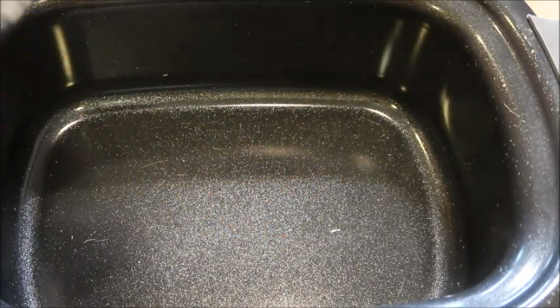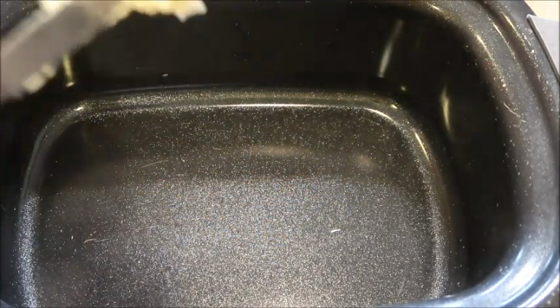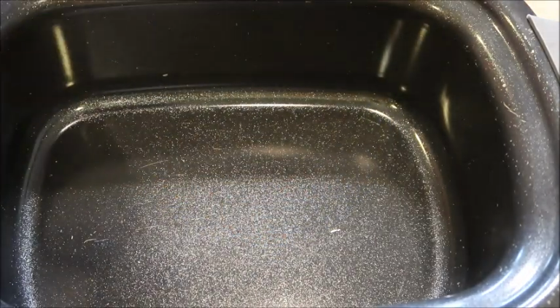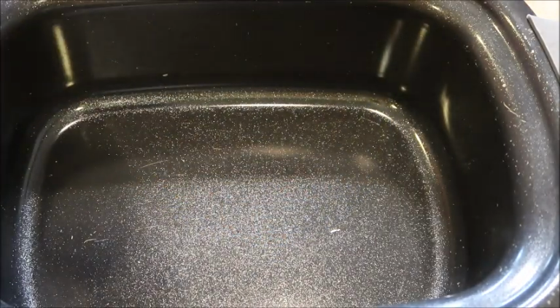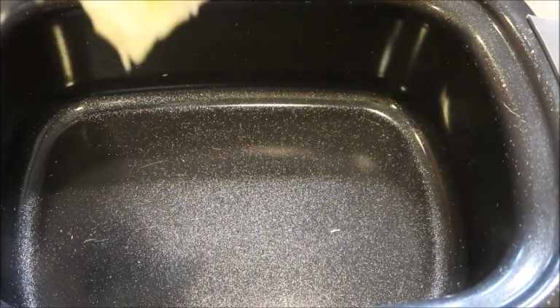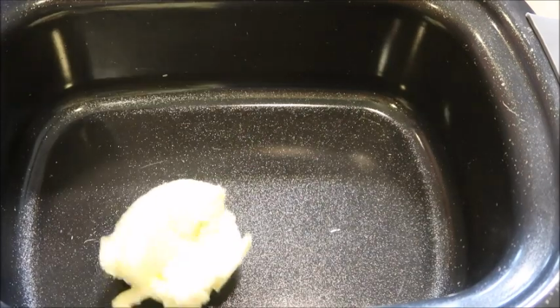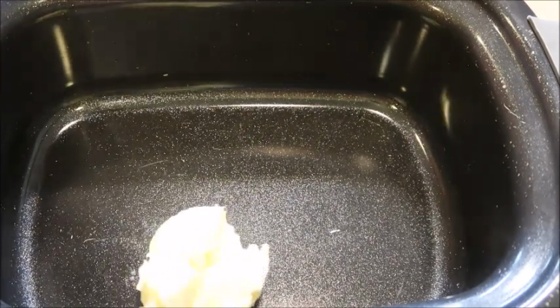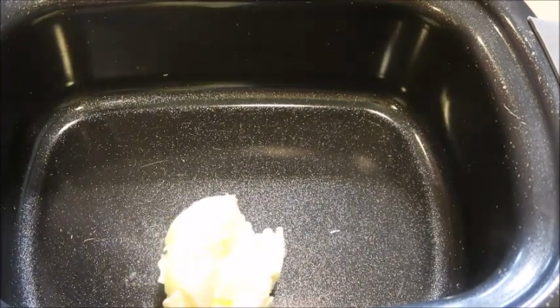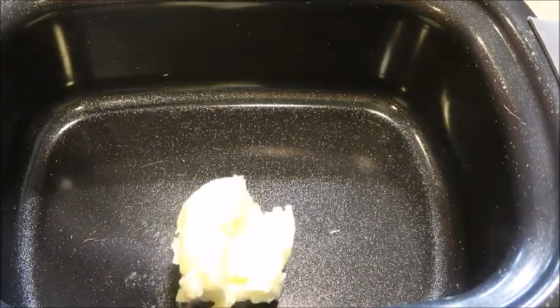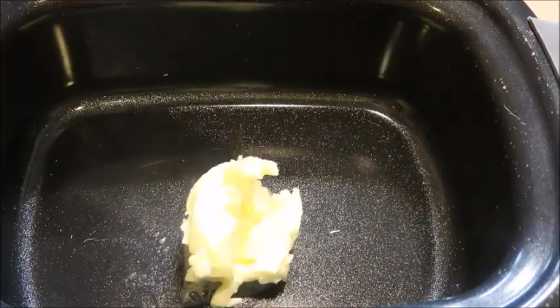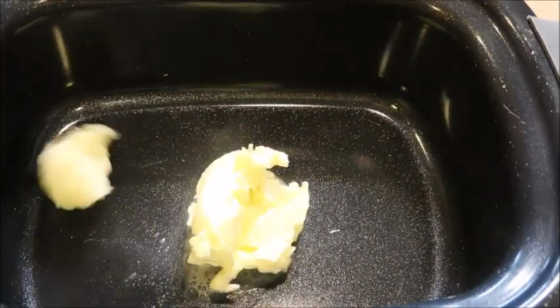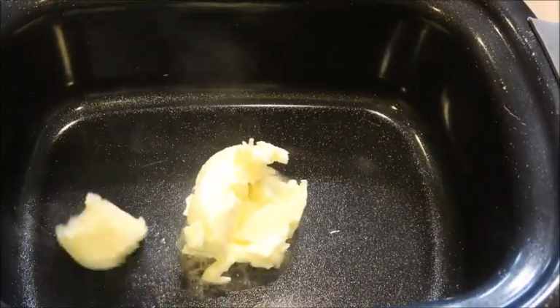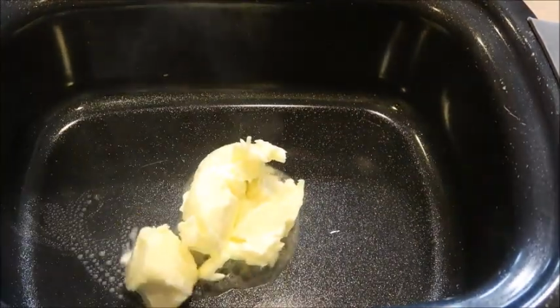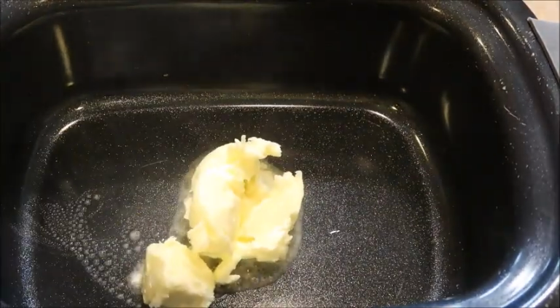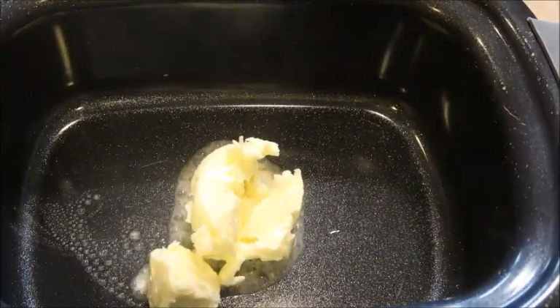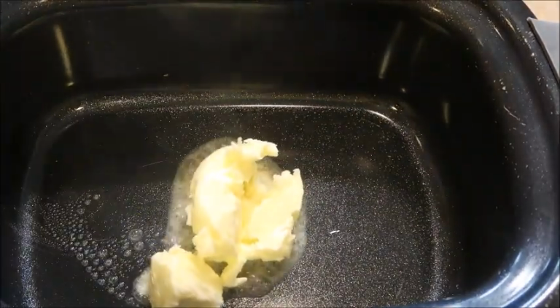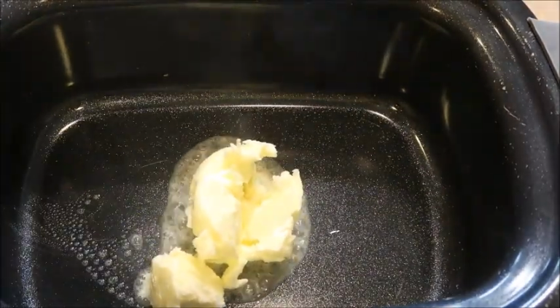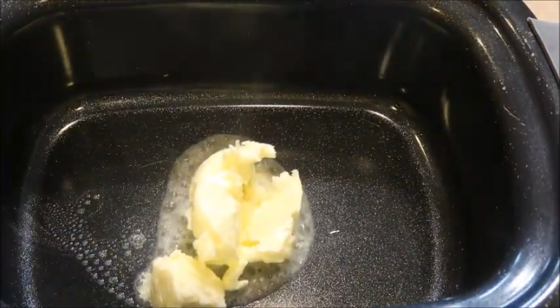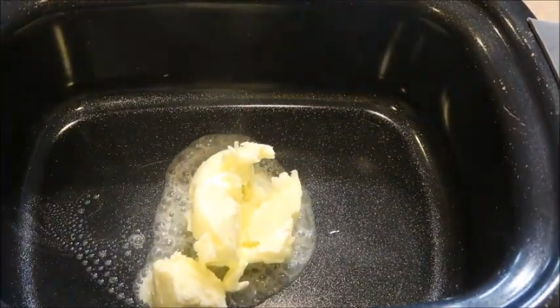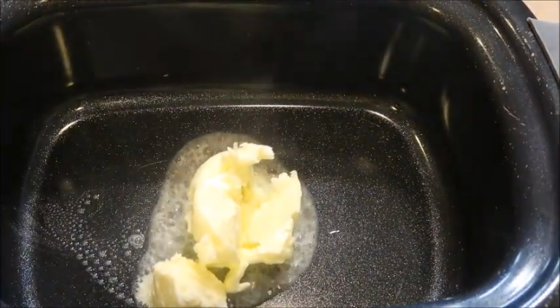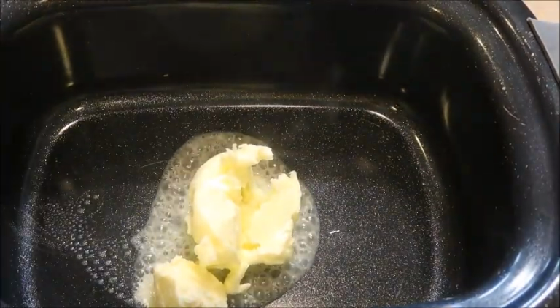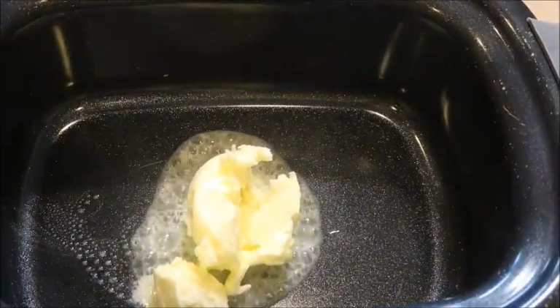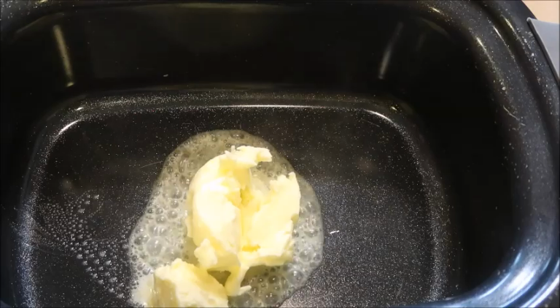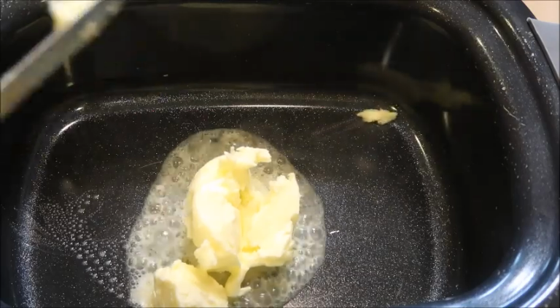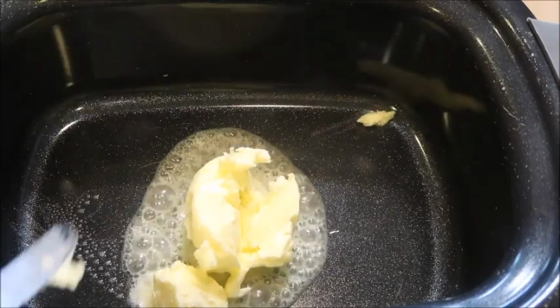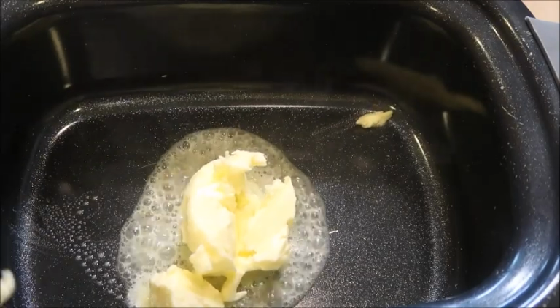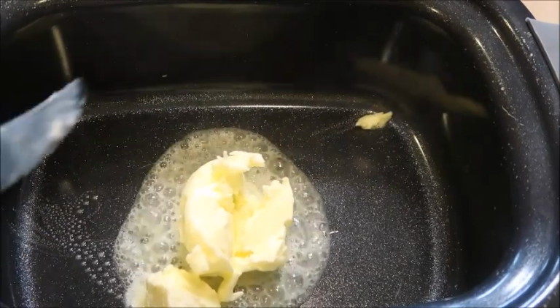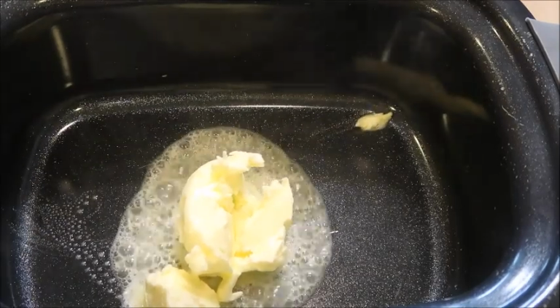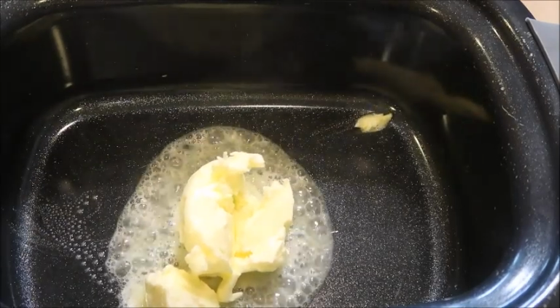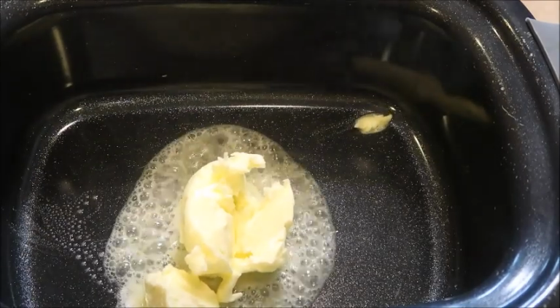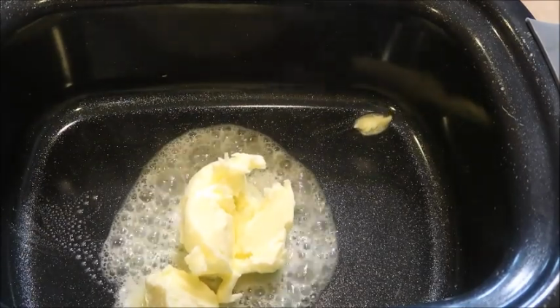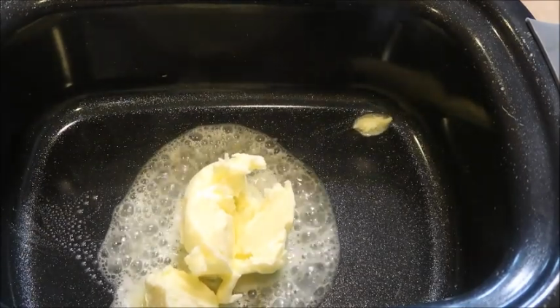First you're going to melt your butter in a pot. You can either cook this on the stove, or I'm using an Instant Pot Aura. We're going to melt our butter and get ready to add in our vegetables.